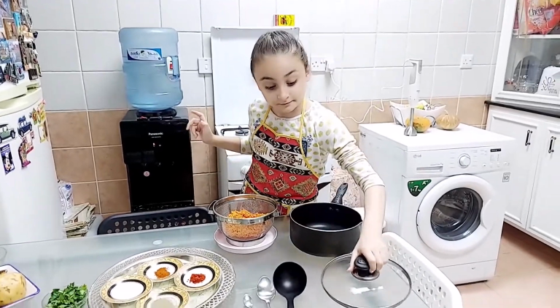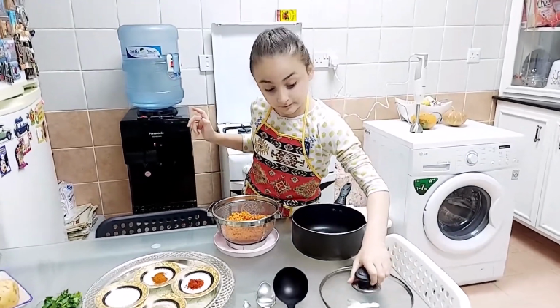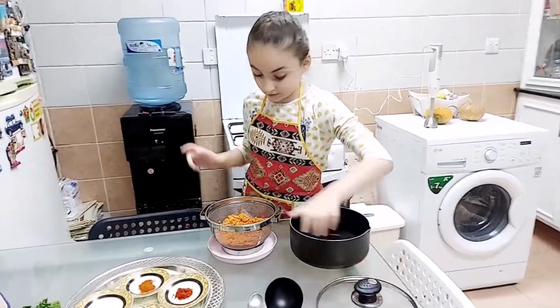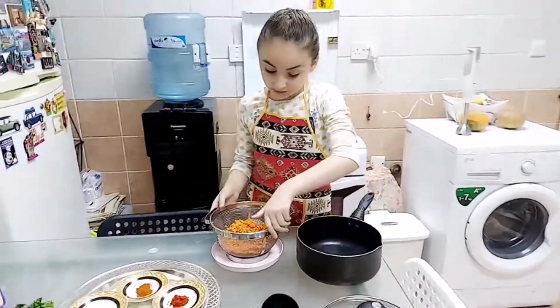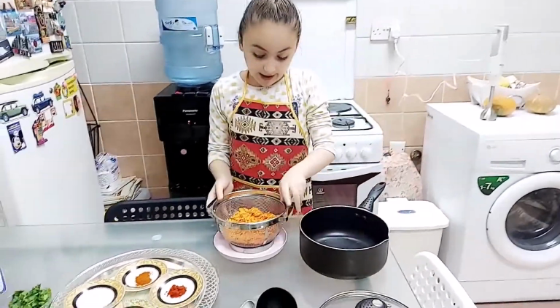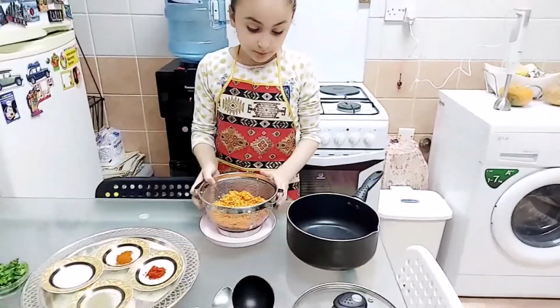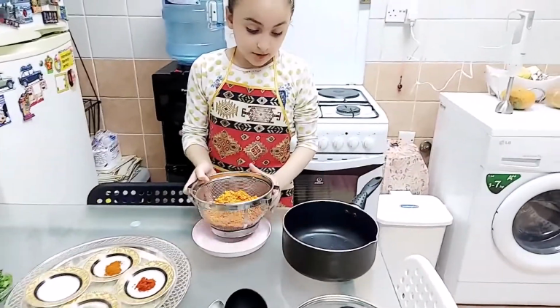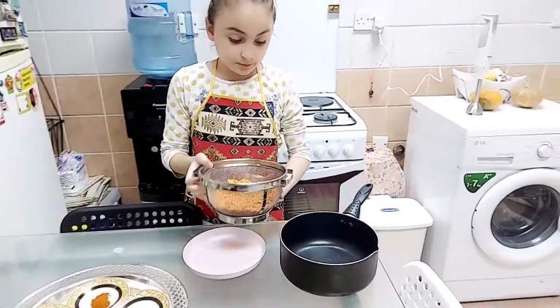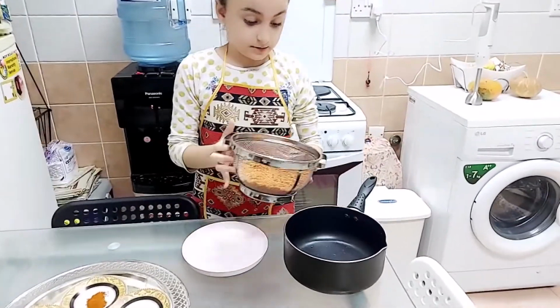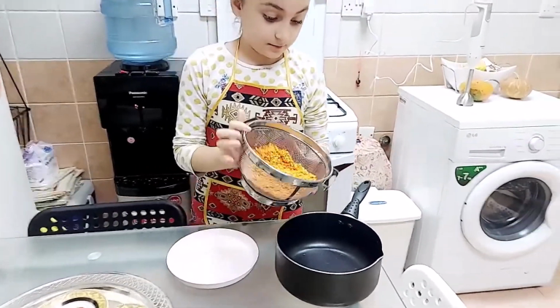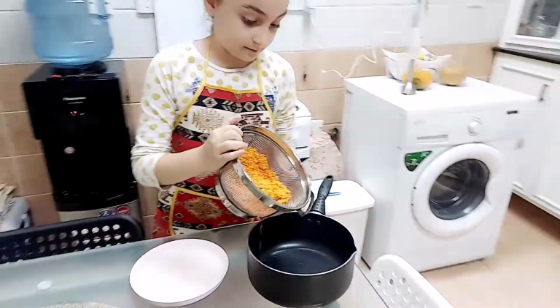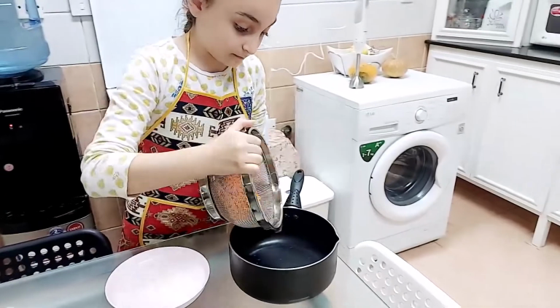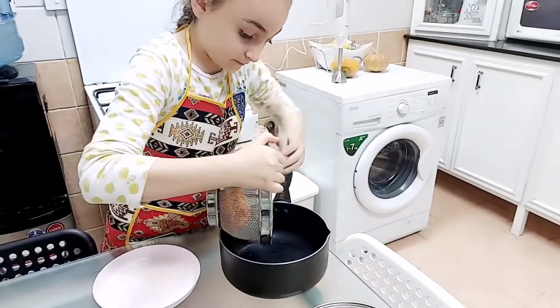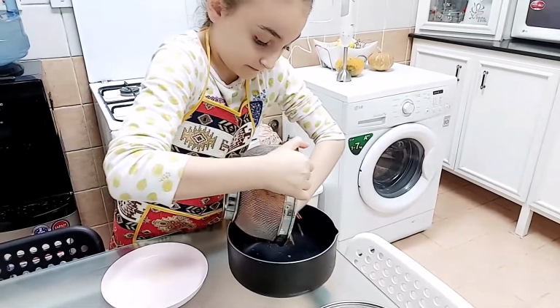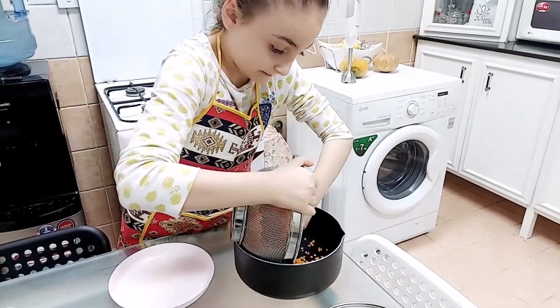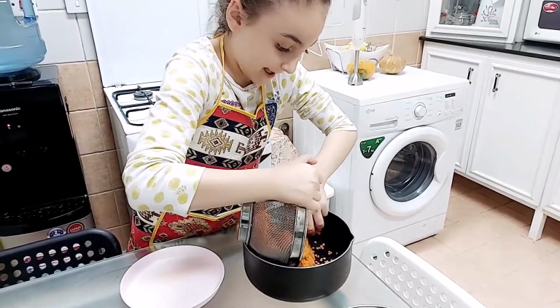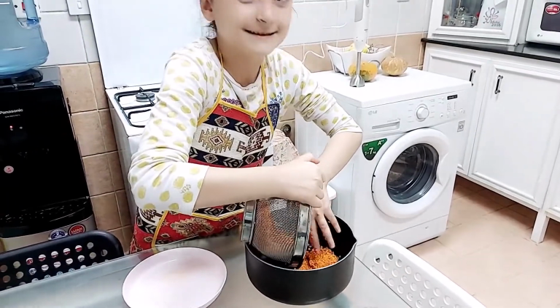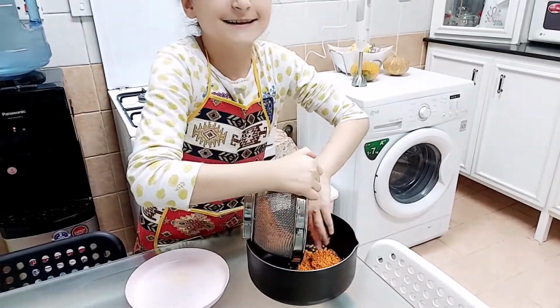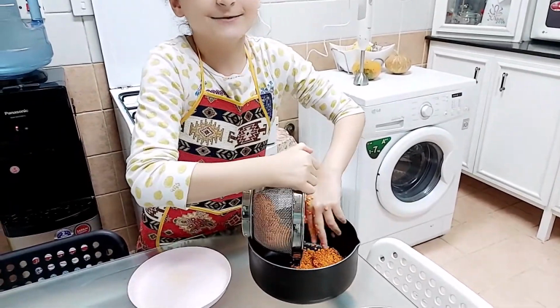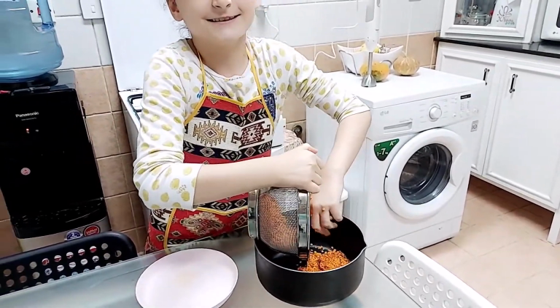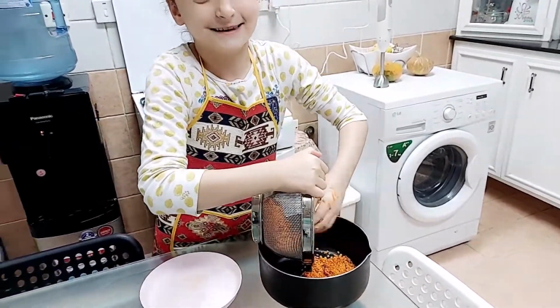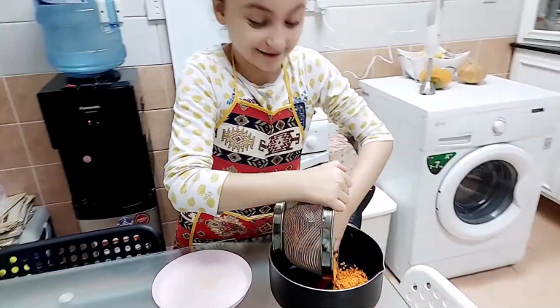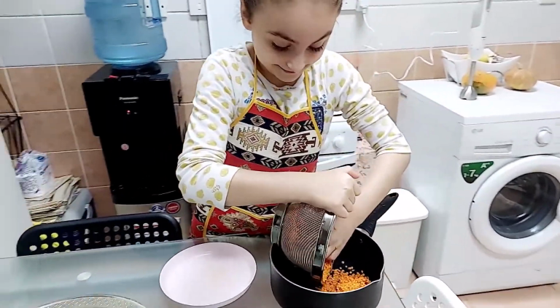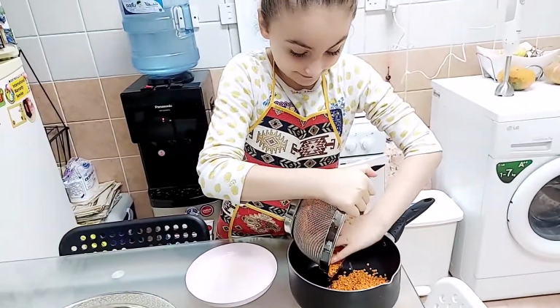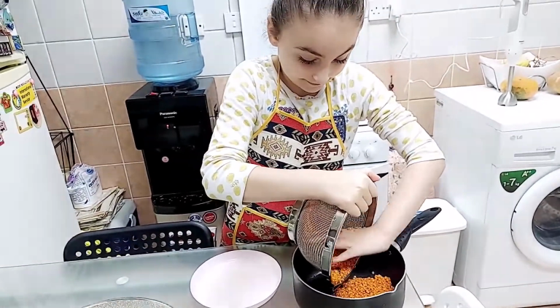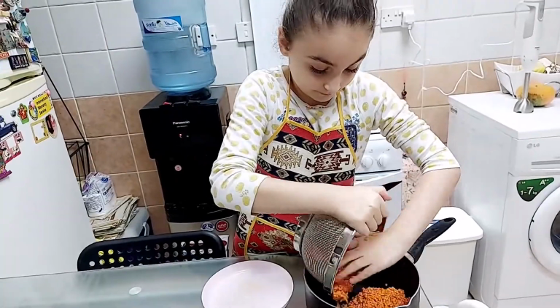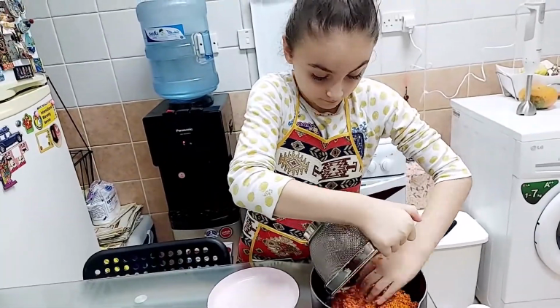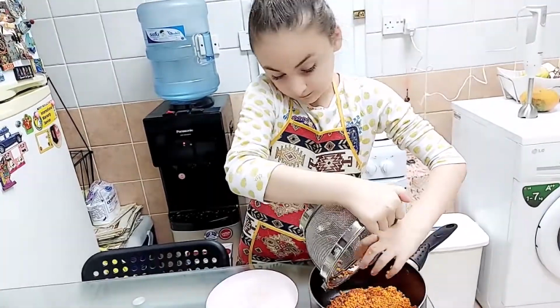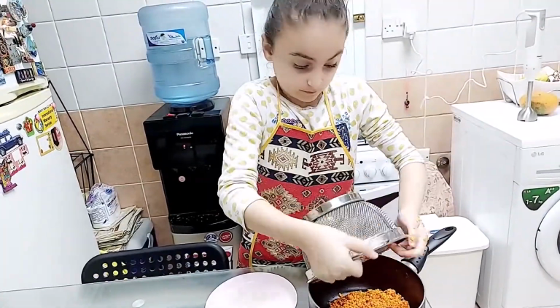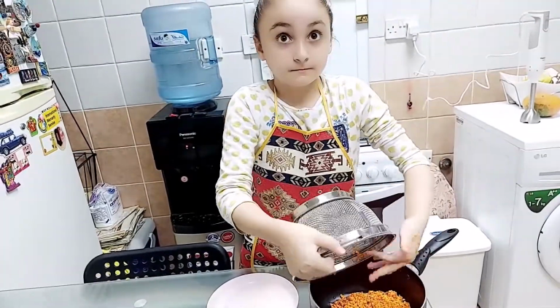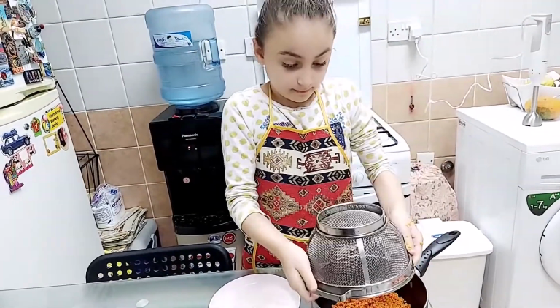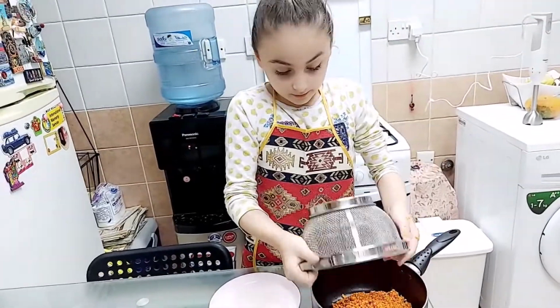Now we're going to put the lentil inside the pan. I'm going to open the cap and put it in. I'm going to go ahead and put it in the pan. There we go.